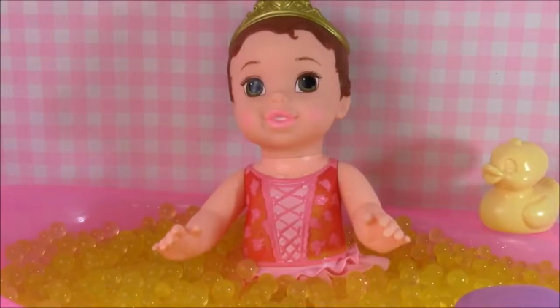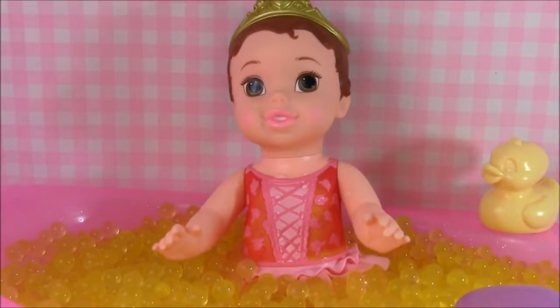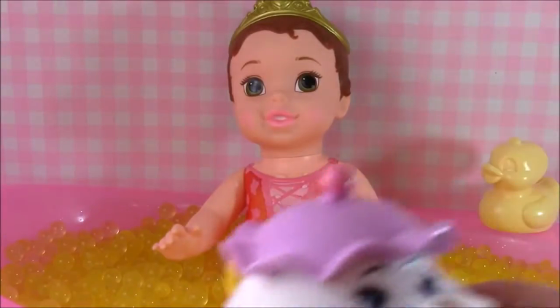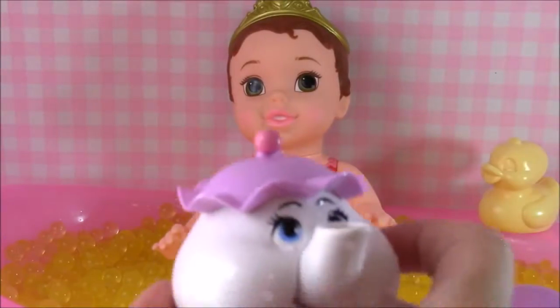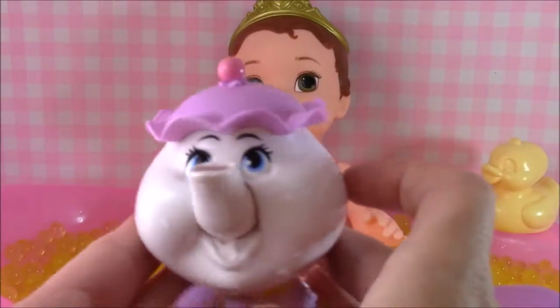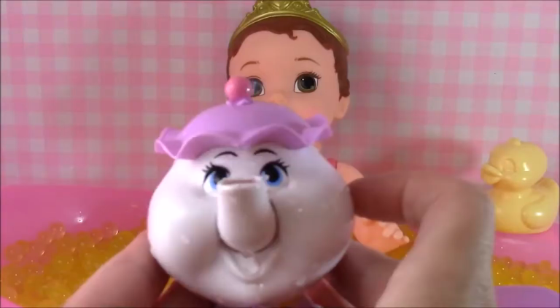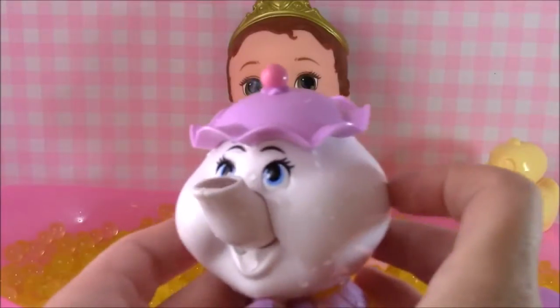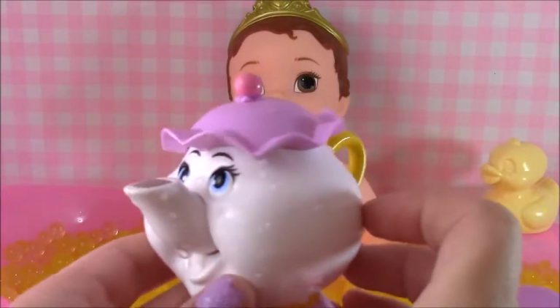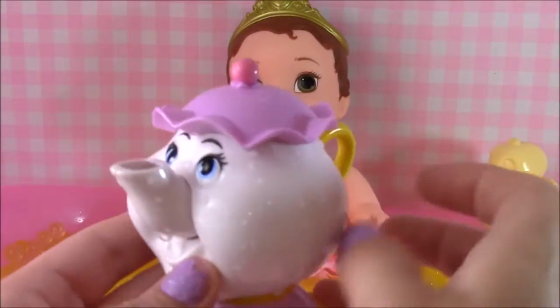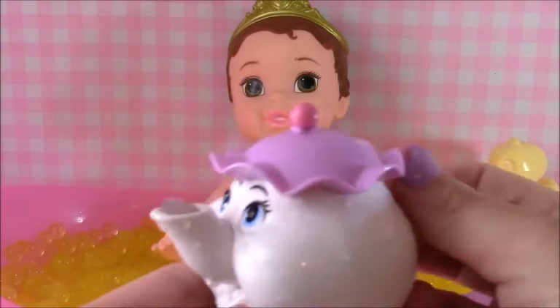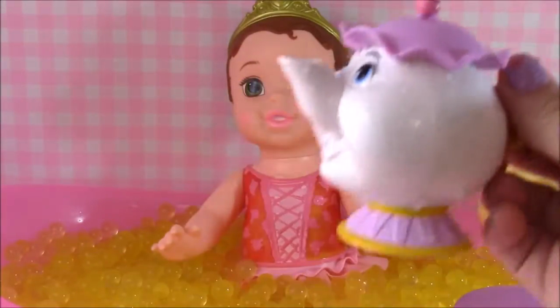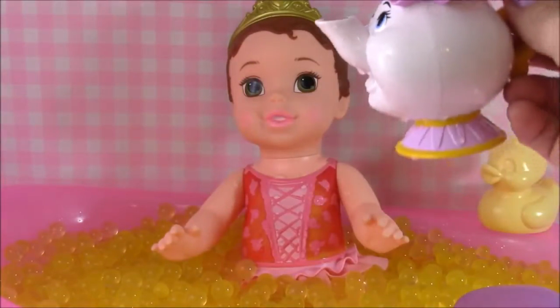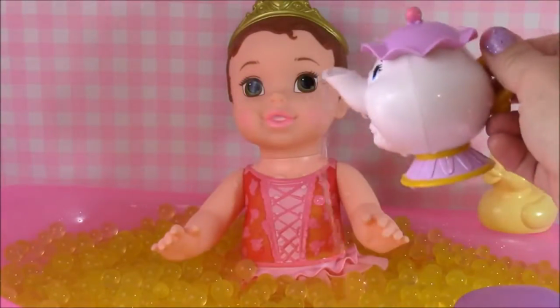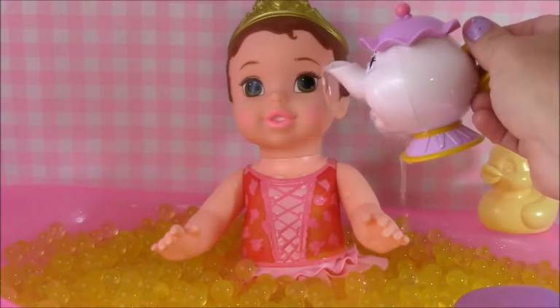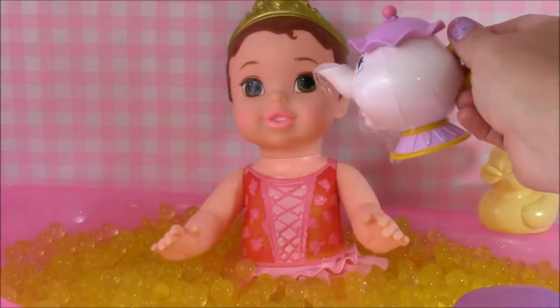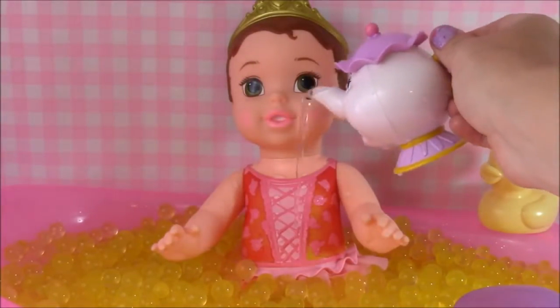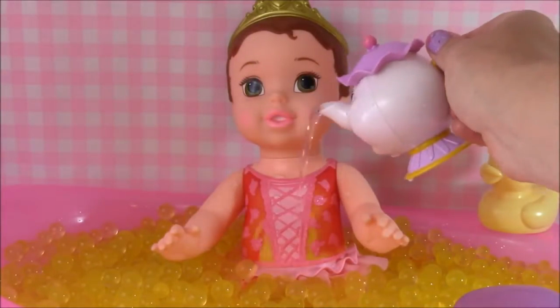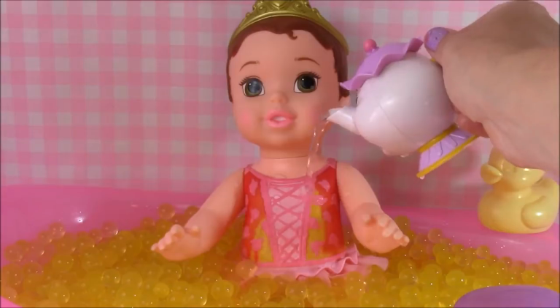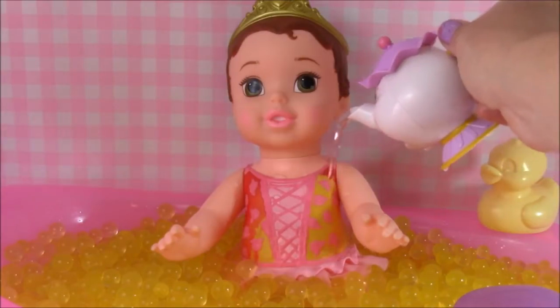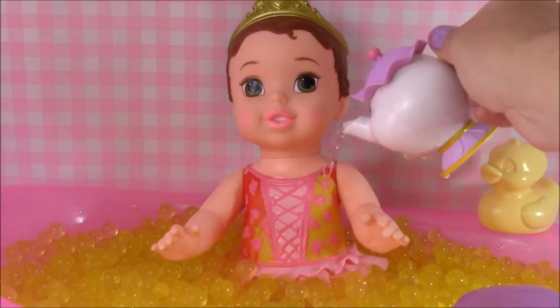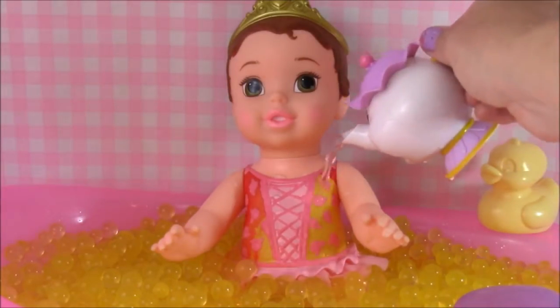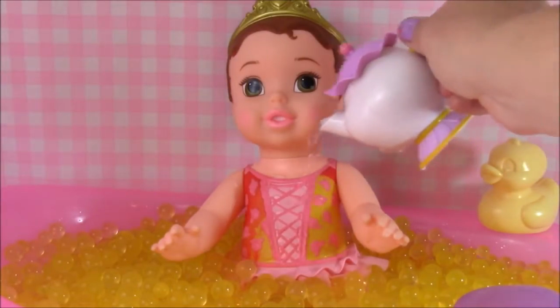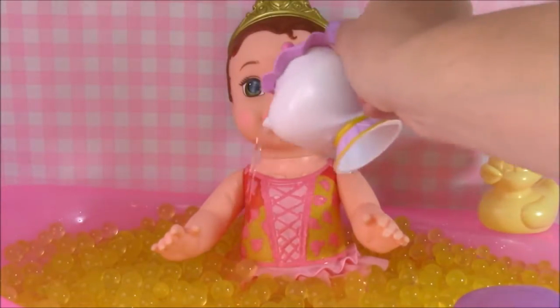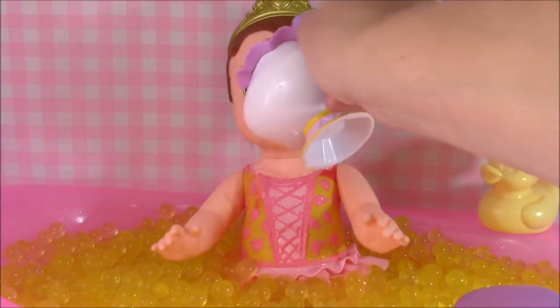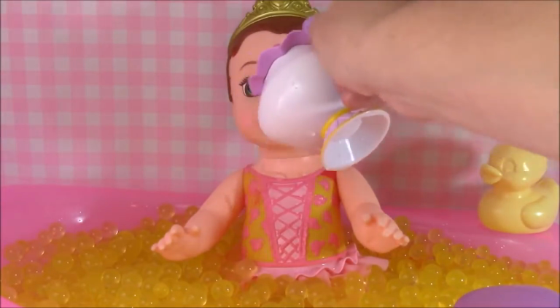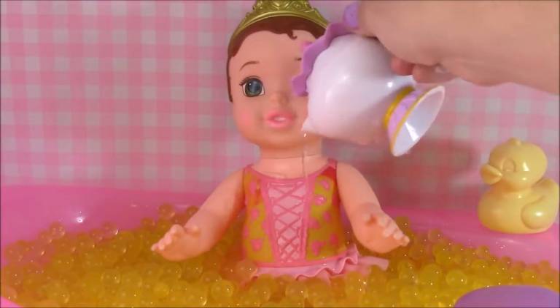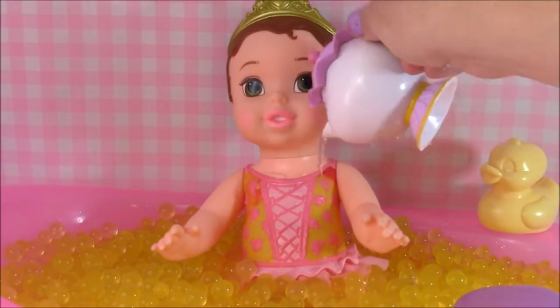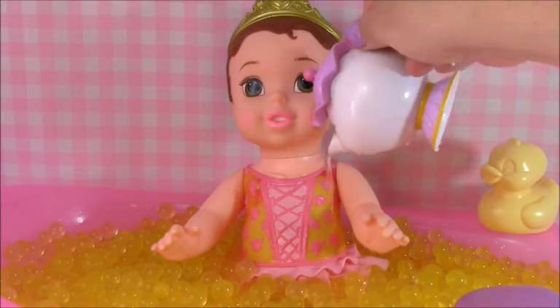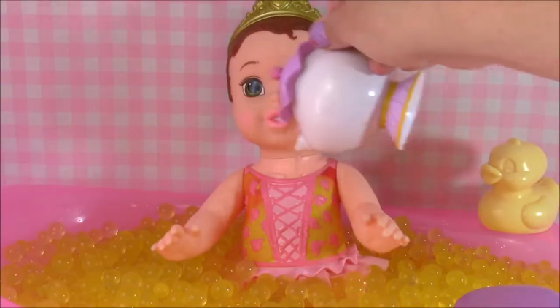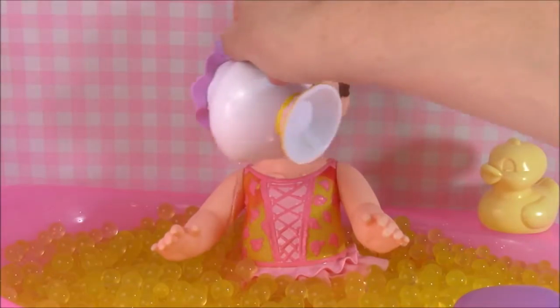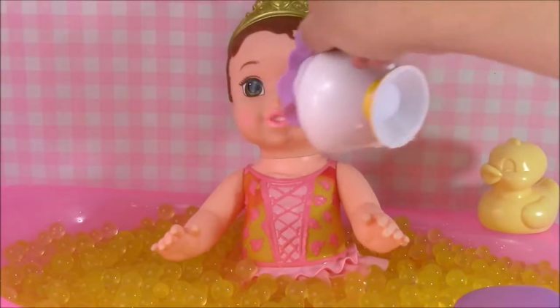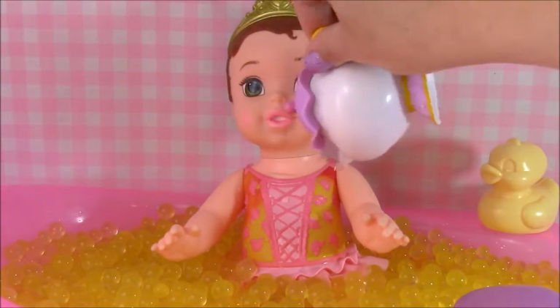Mrs. Potts is filled with some hot steamy water. Let's pour it on Belle's bathing suit to make it a little more yellow. Ooh, look at that. That's so pretty. I like the yellow better than the pink, actually. It's really pretty.